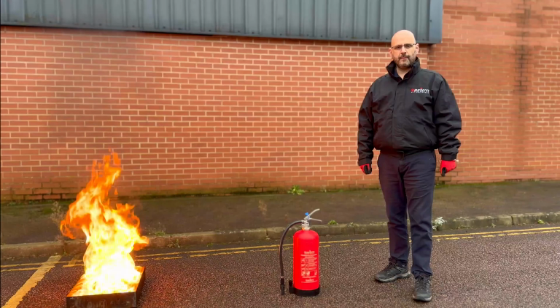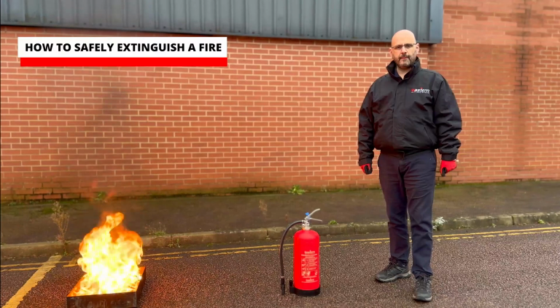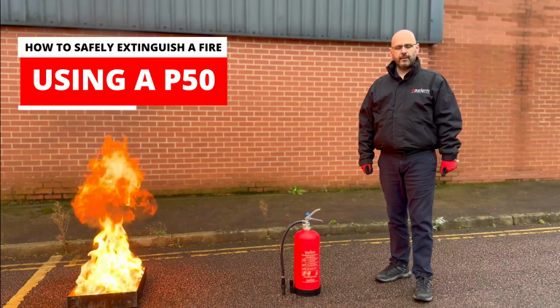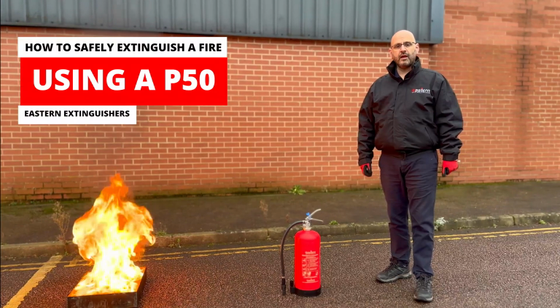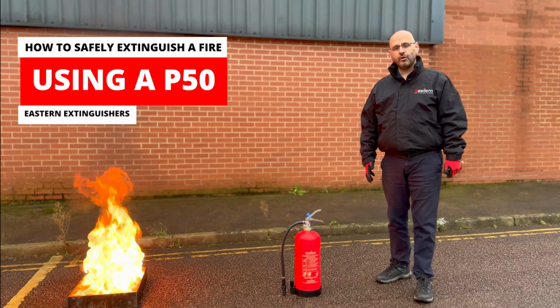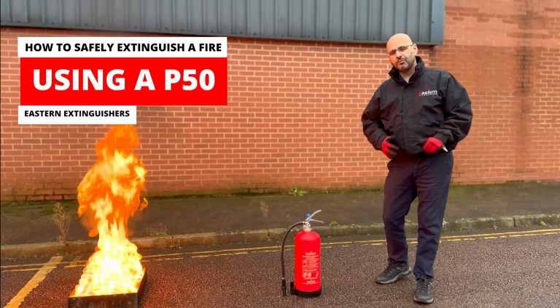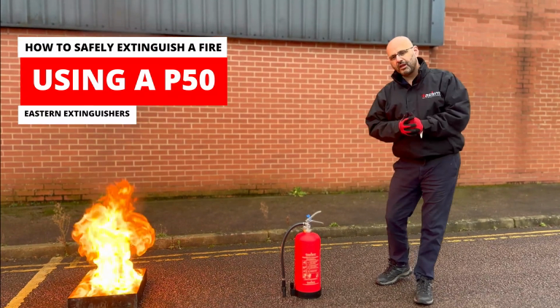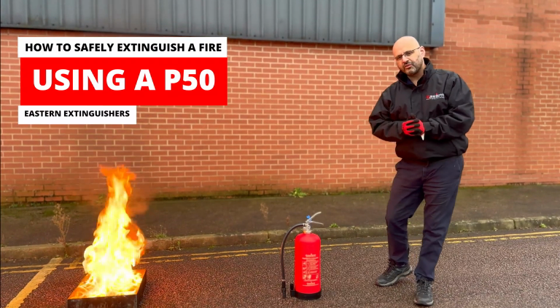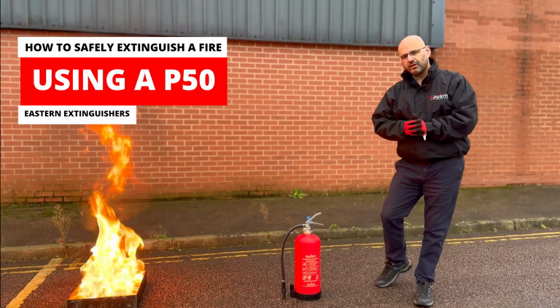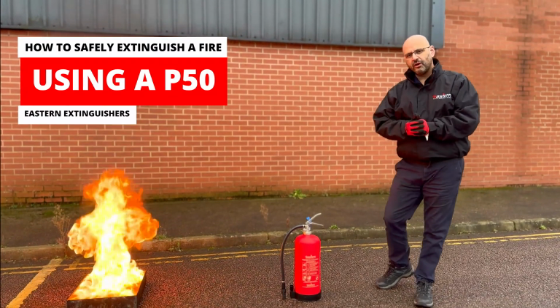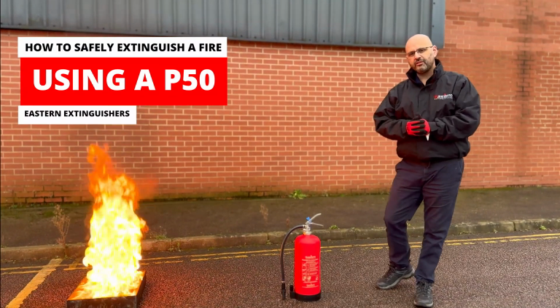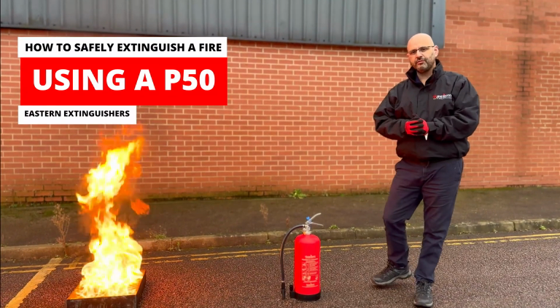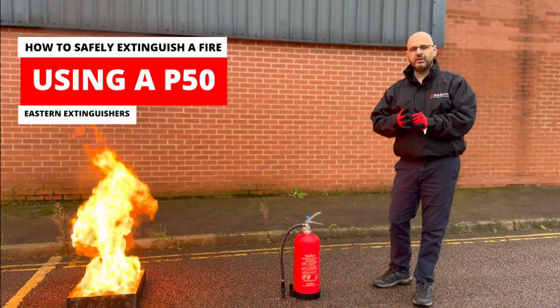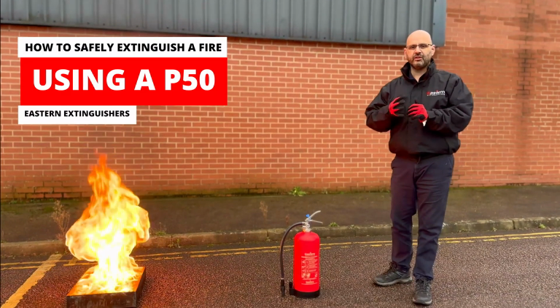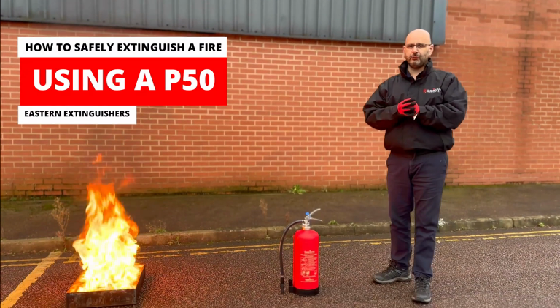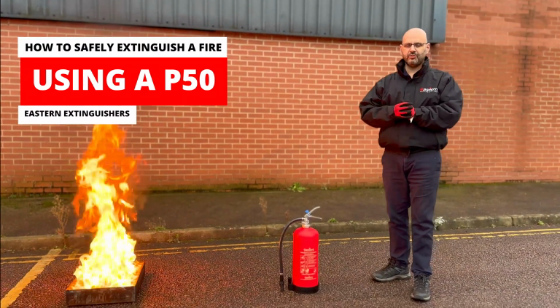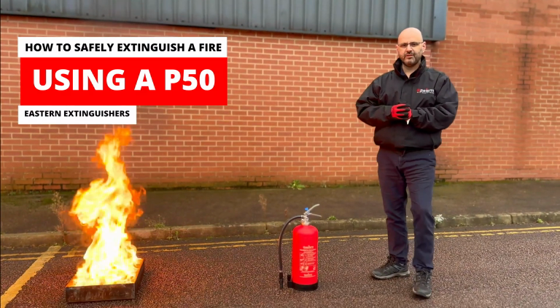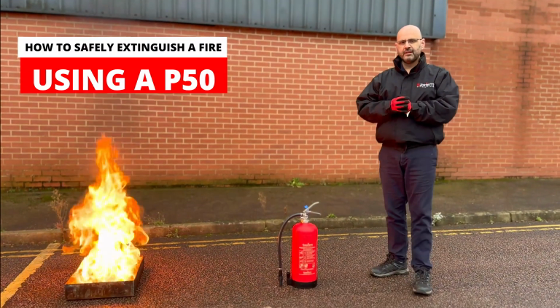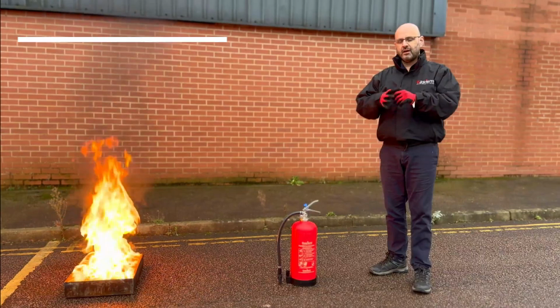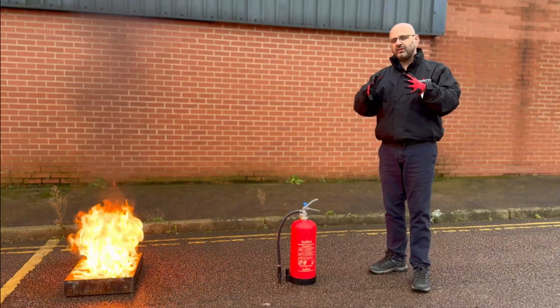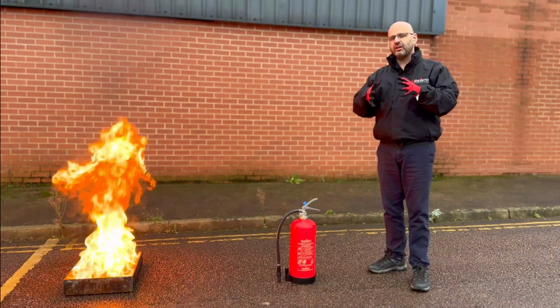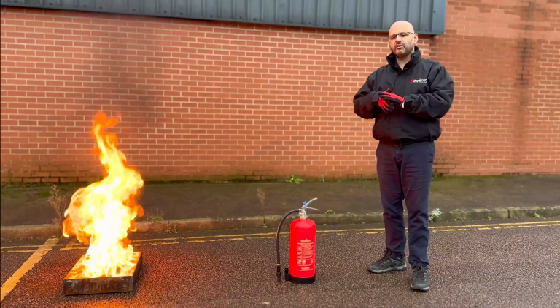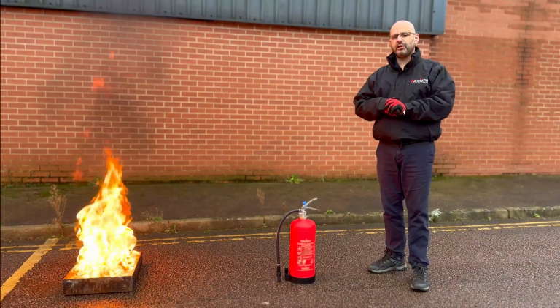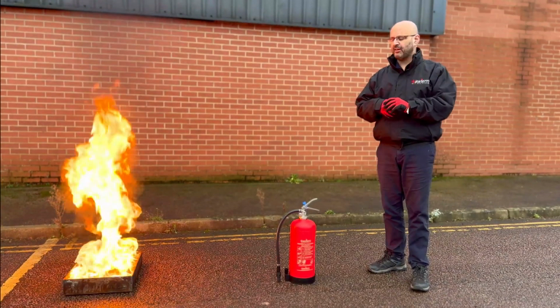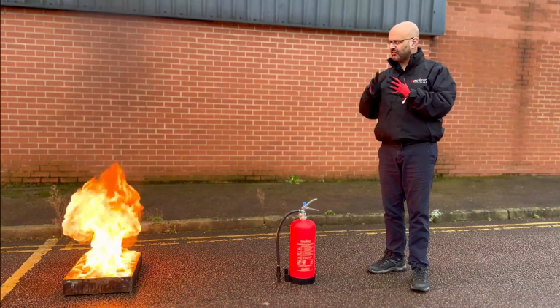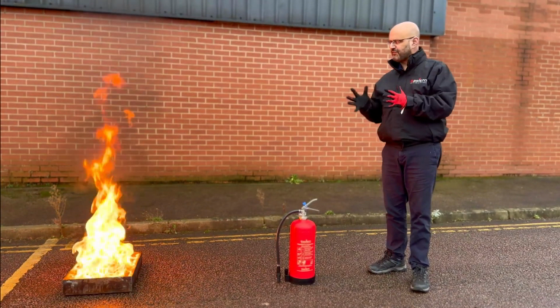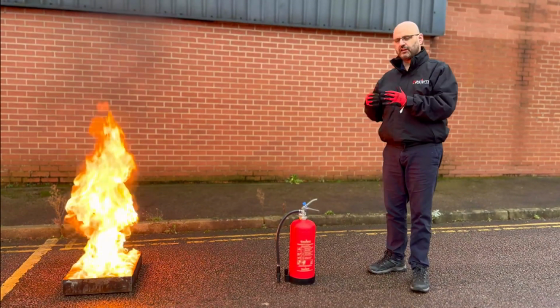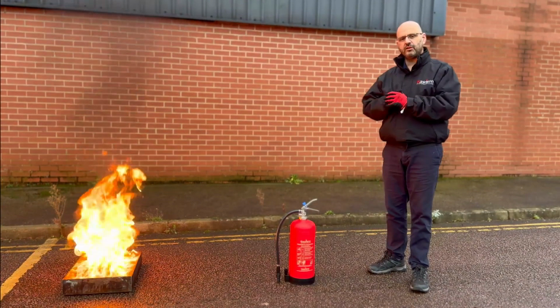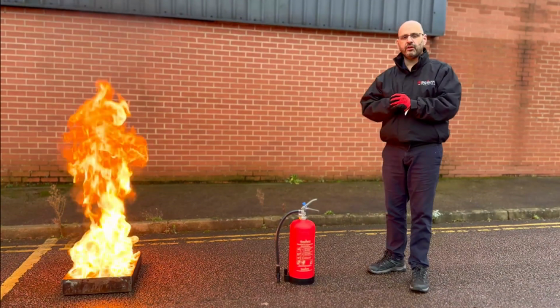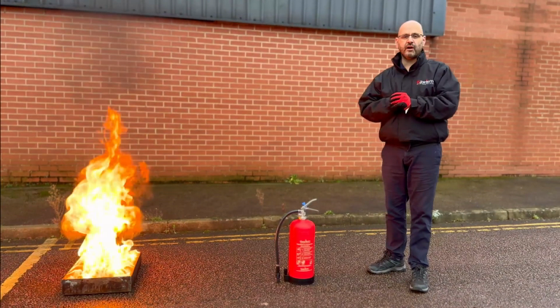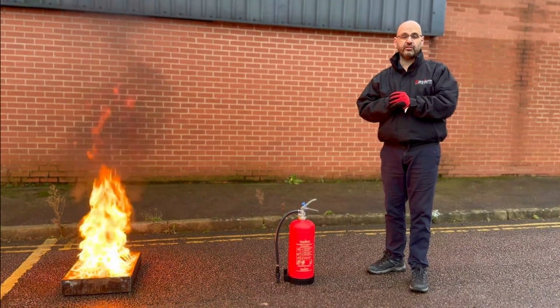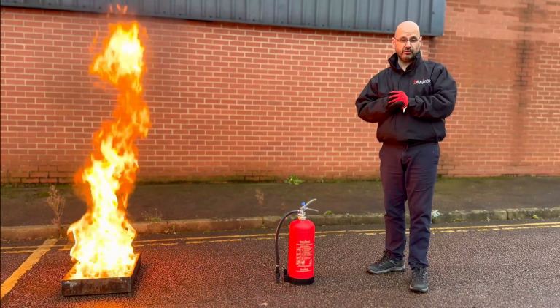Hello, my name is Craig Wright from Eastern Extinguishers. I'm here today to explain how to safely use a fire extinguisher.